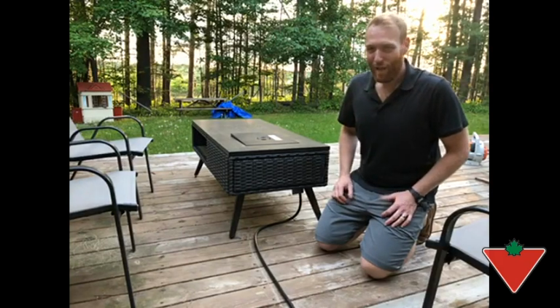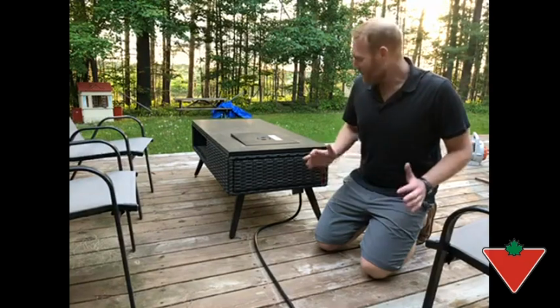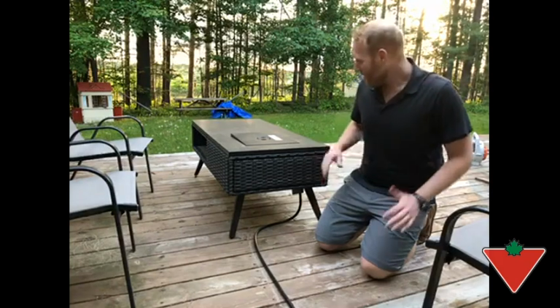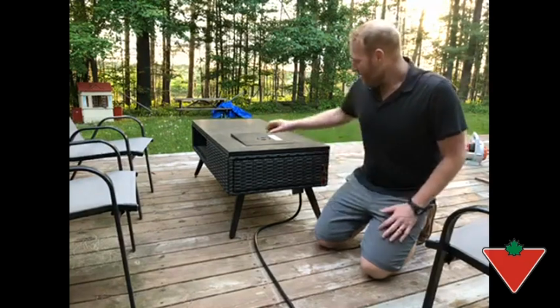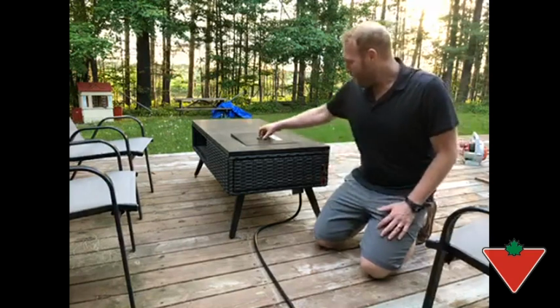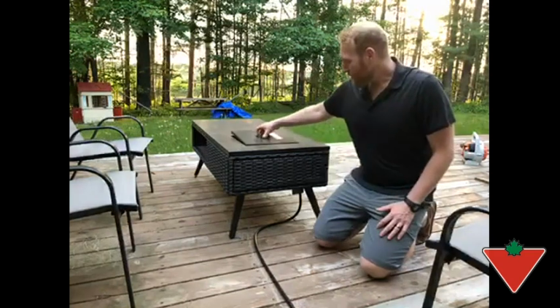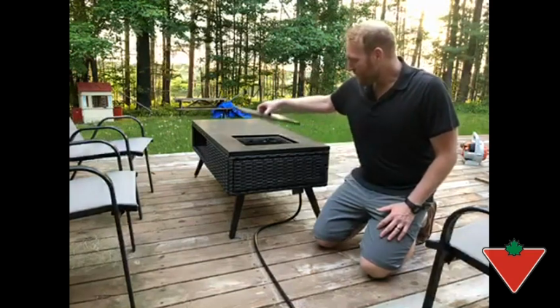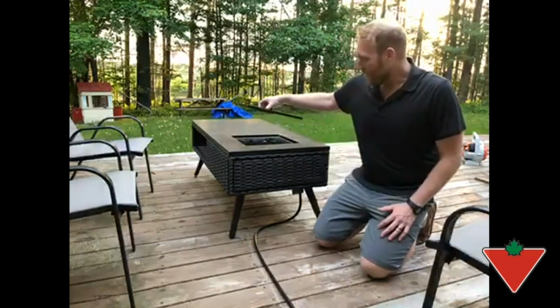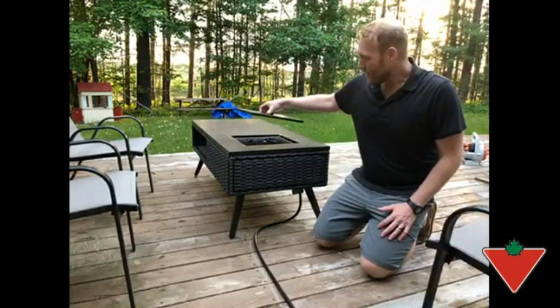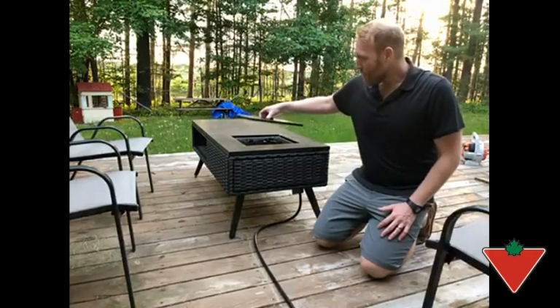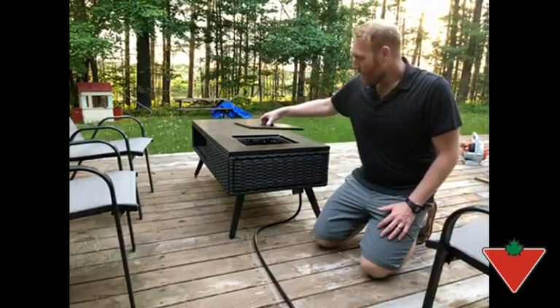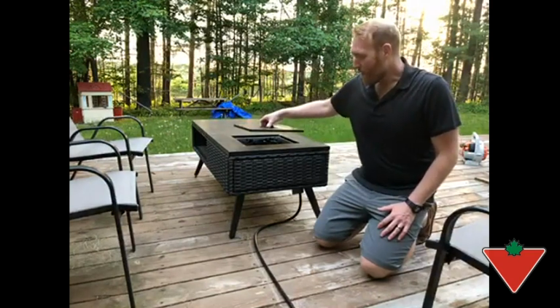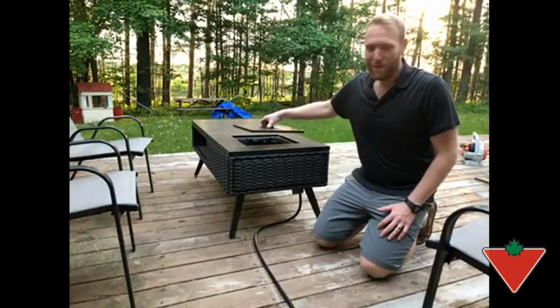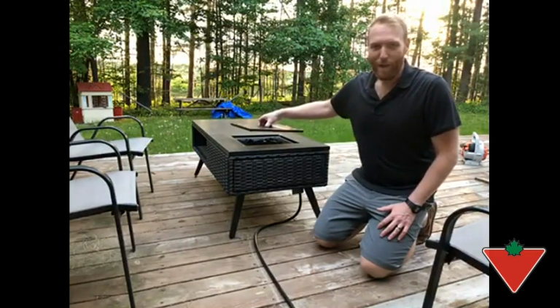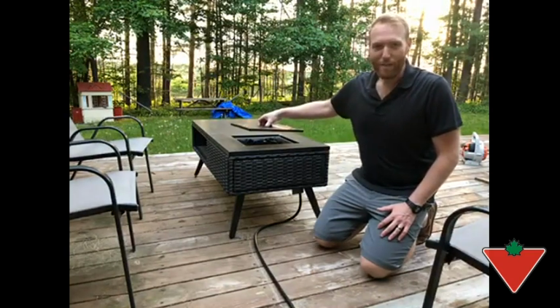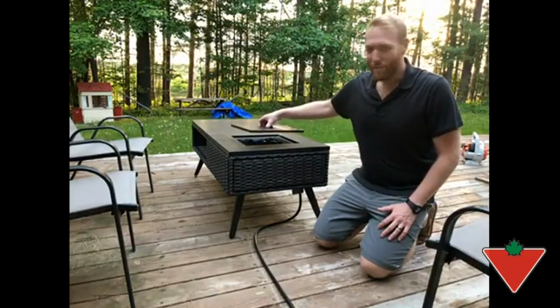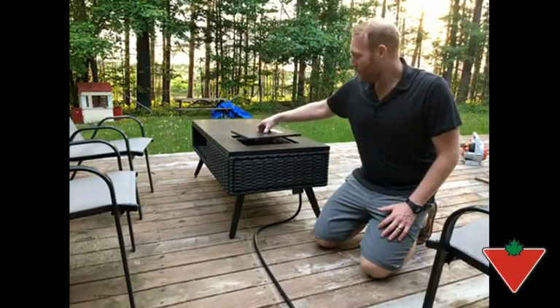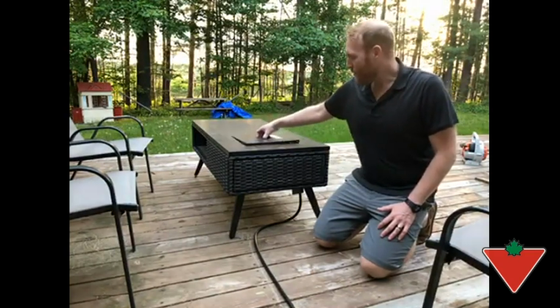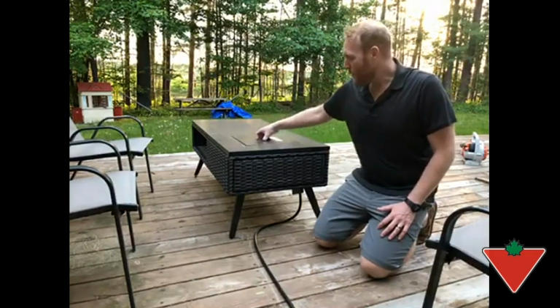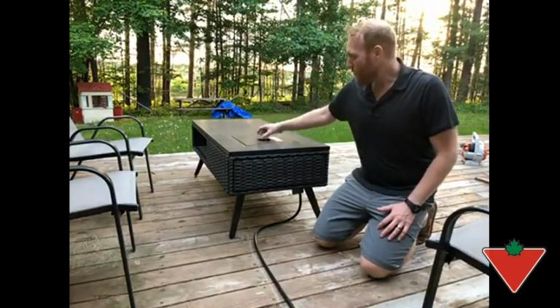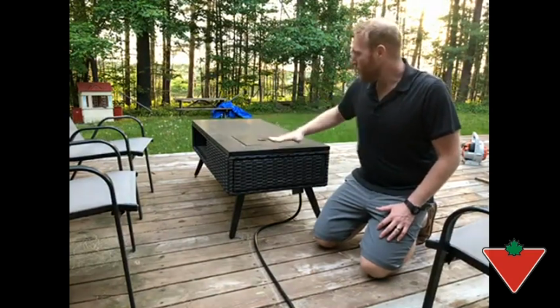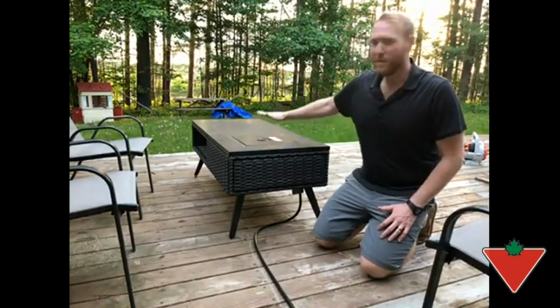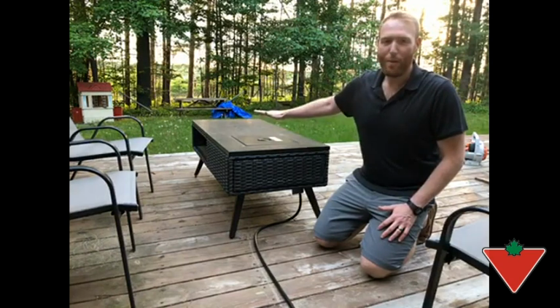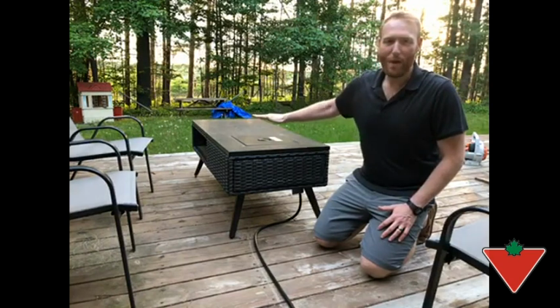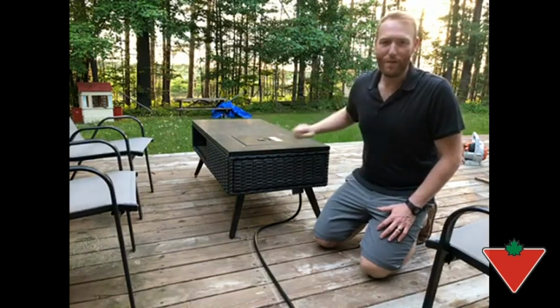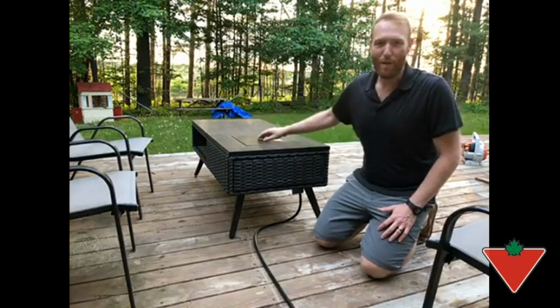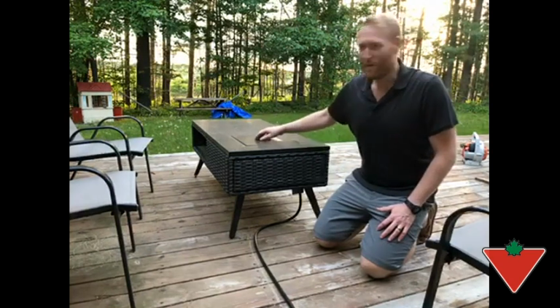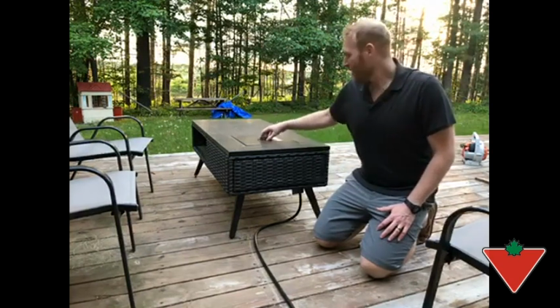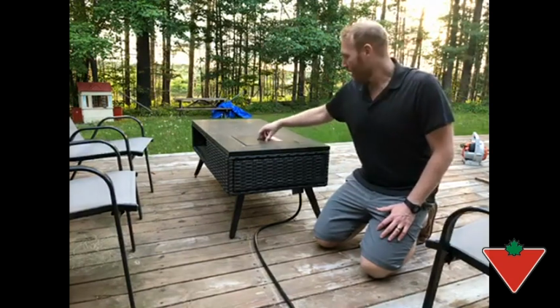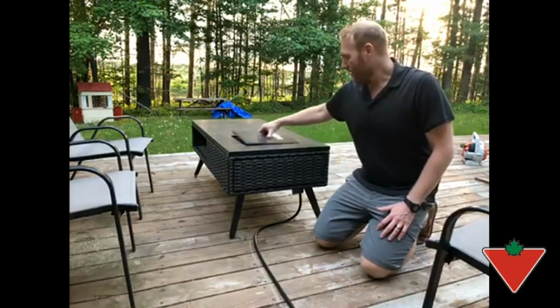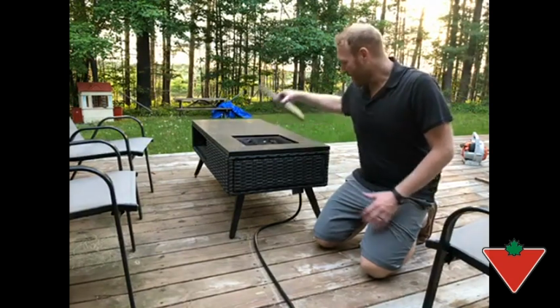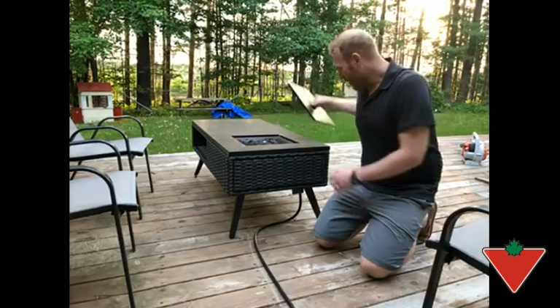To start, it comes with this nice cover here — keeps all the pine needles and leaves out. As well, when you just want to use it as a table, it covers the fireplace. You just have to take it off.